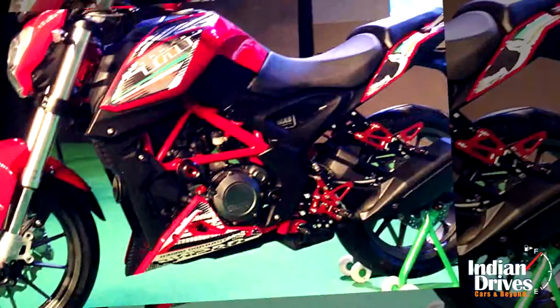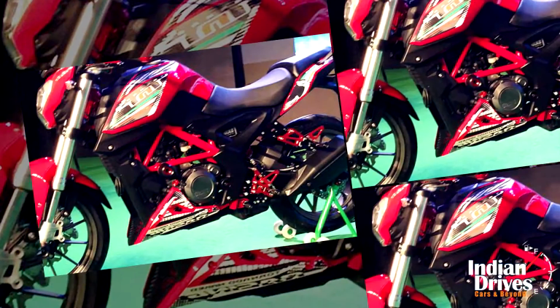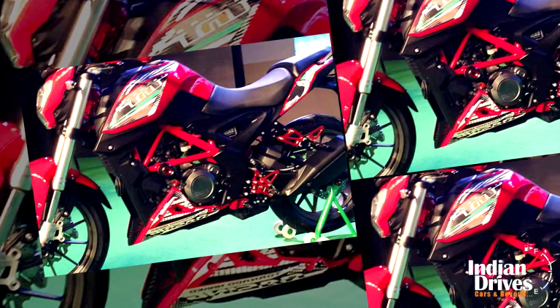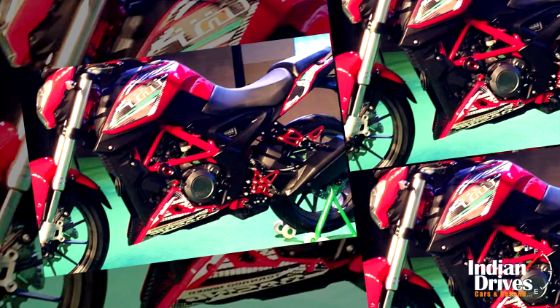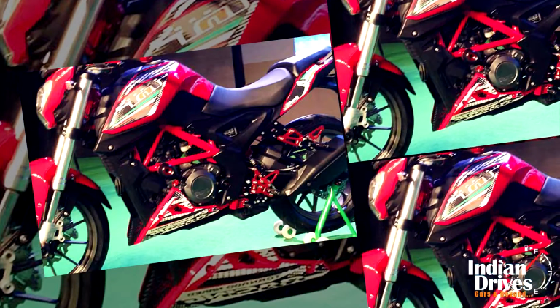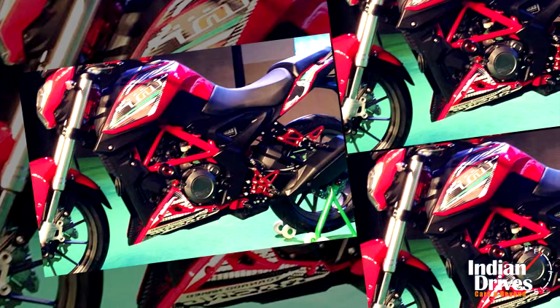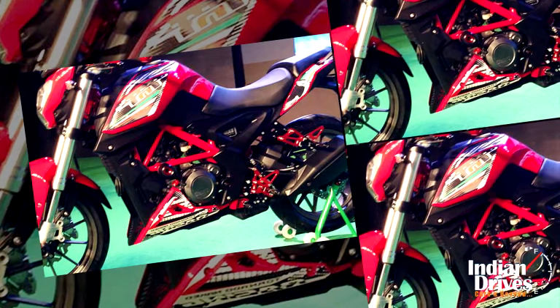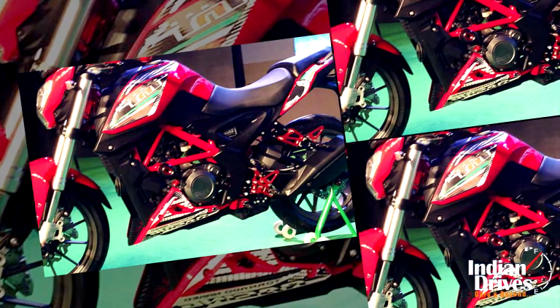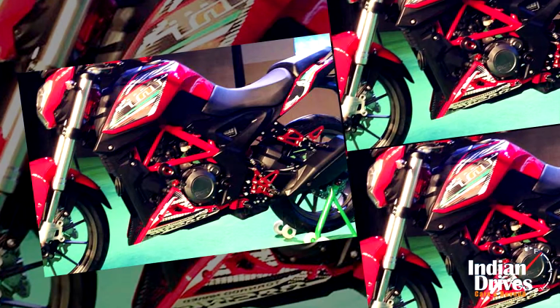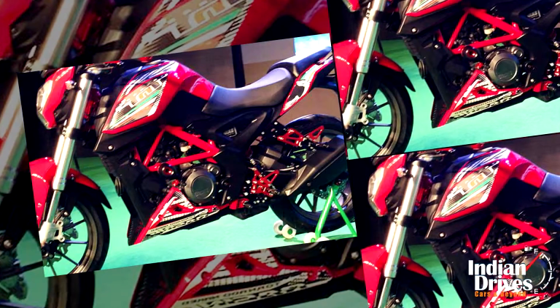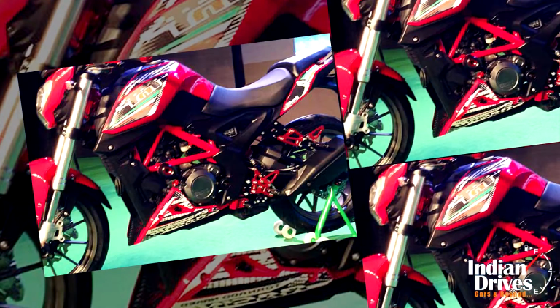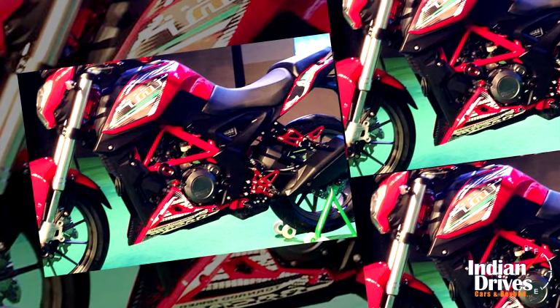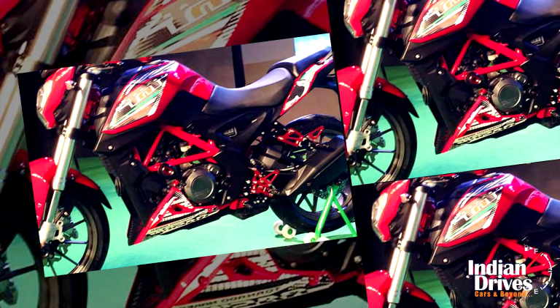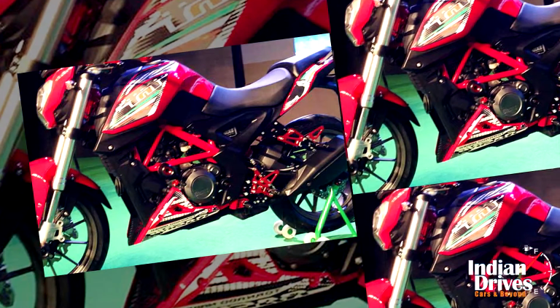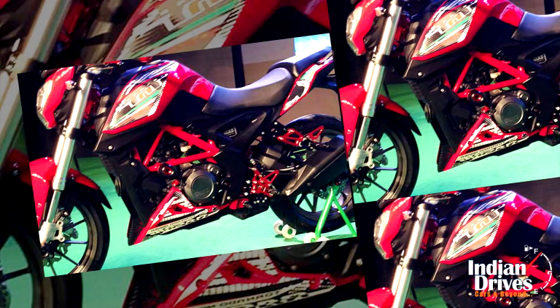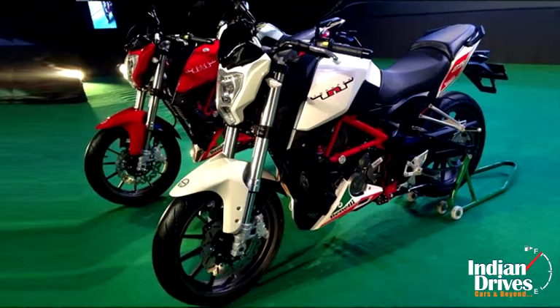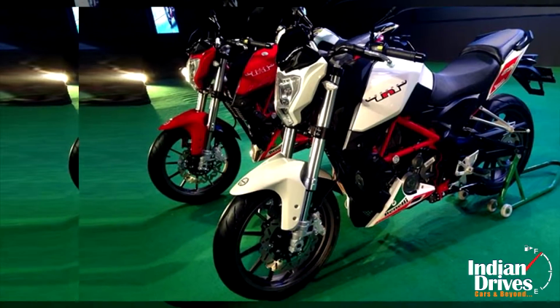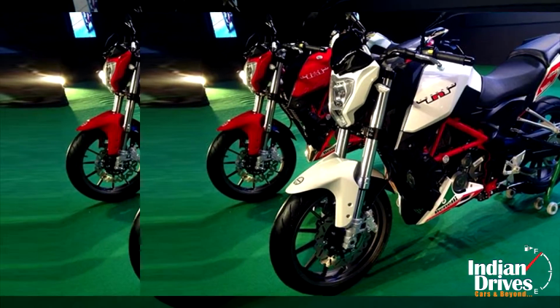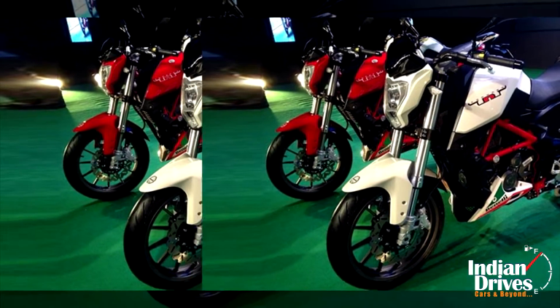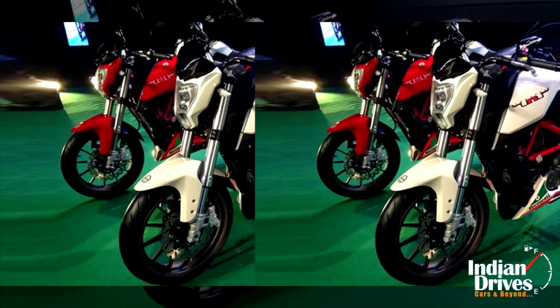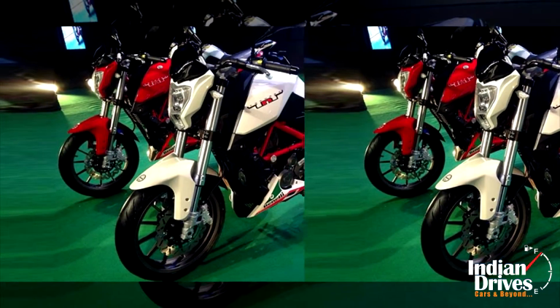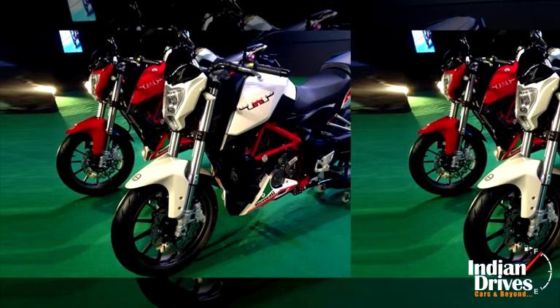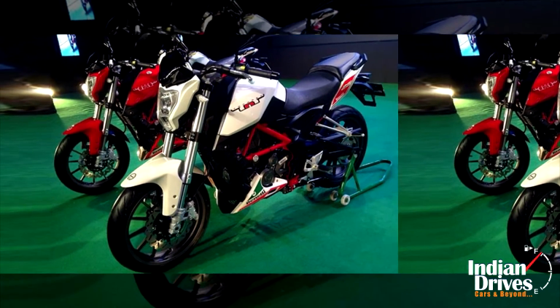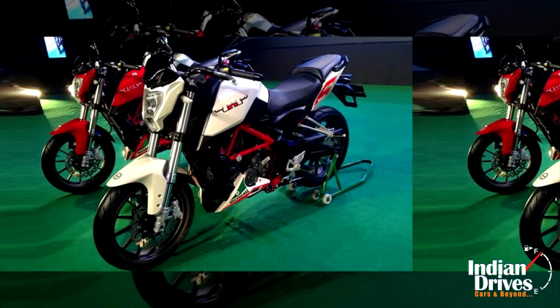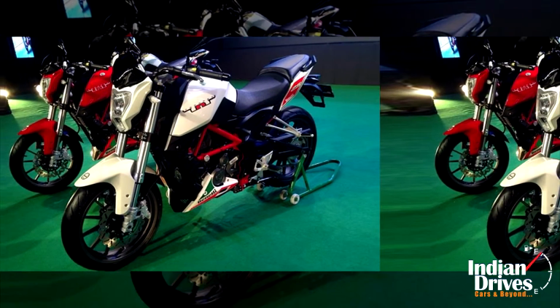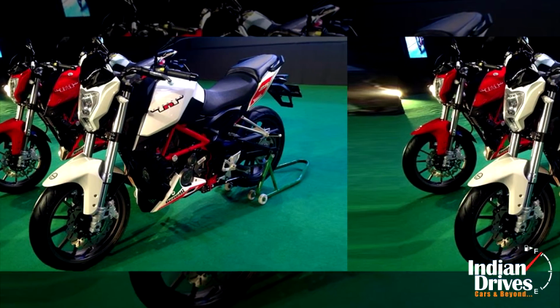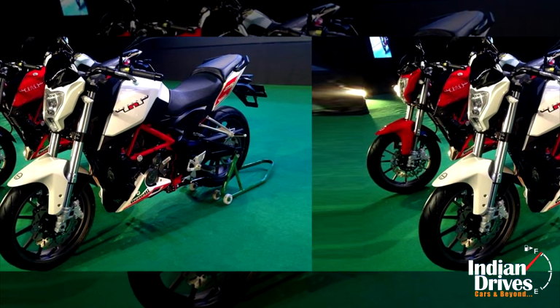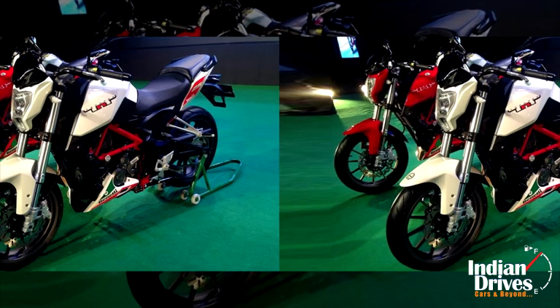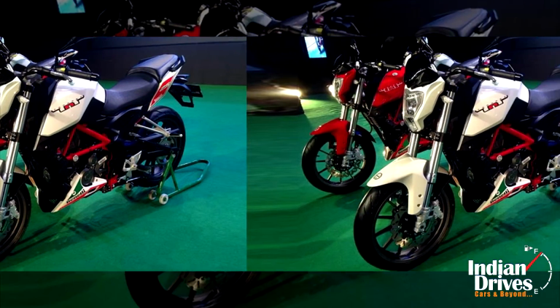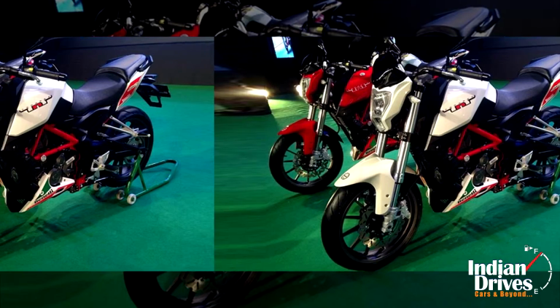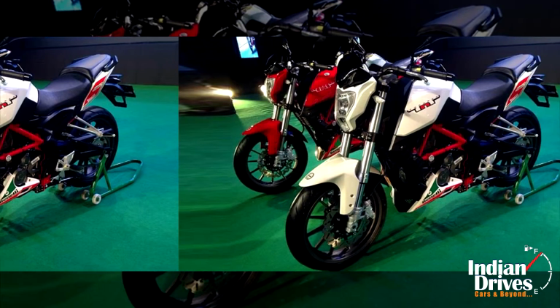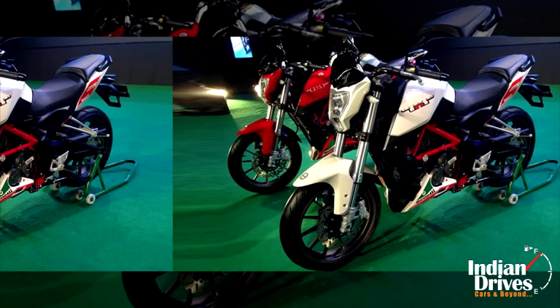The TNT25 is powered by a 249cc 4-stroke single cylinder liquid engine which delivers a peak power of 28.16 bhp and a peak torque of 21.61 Nm.